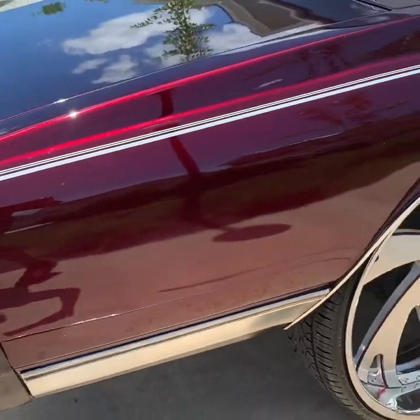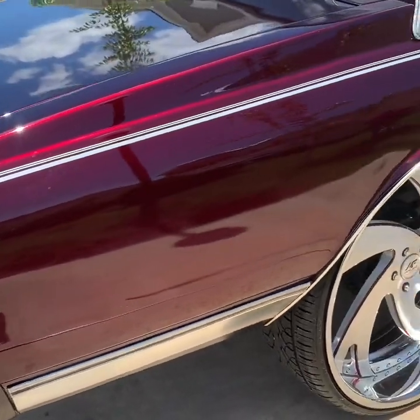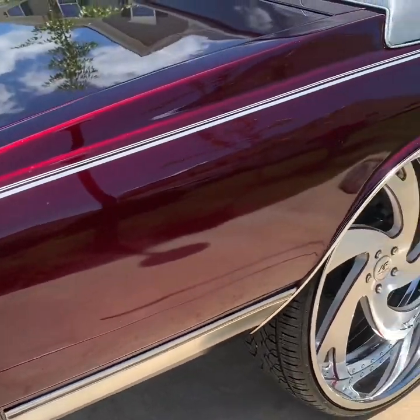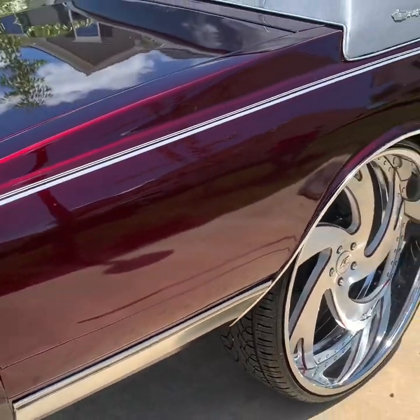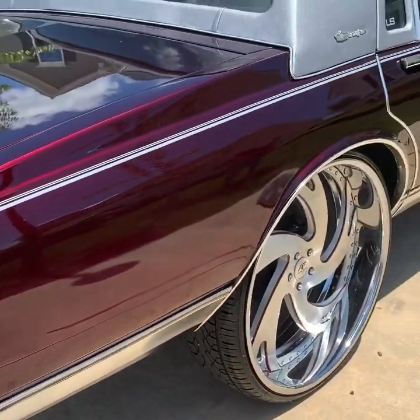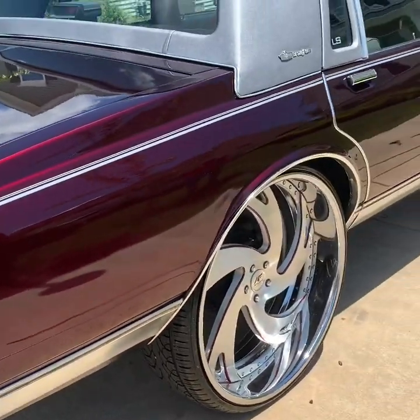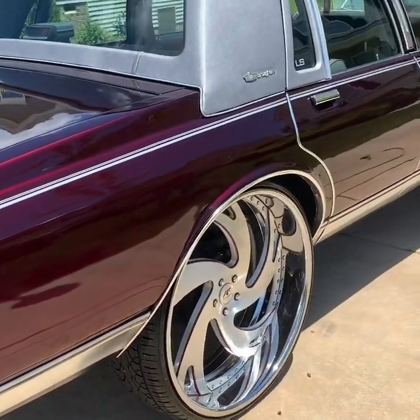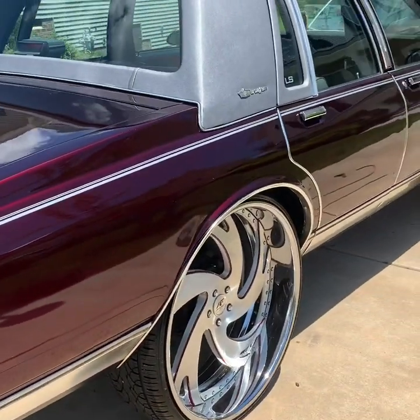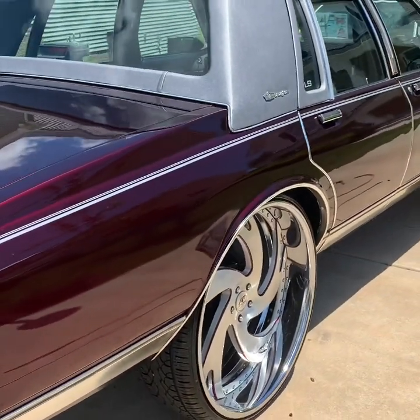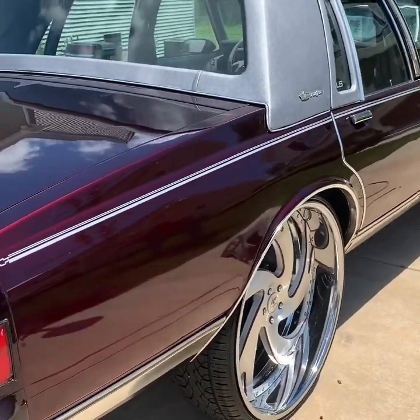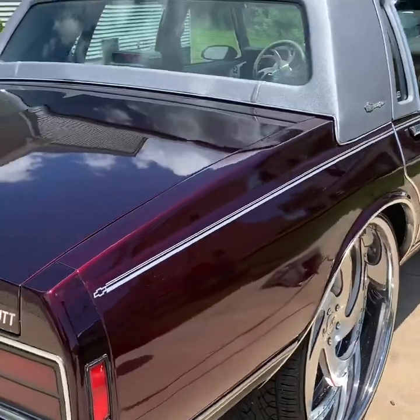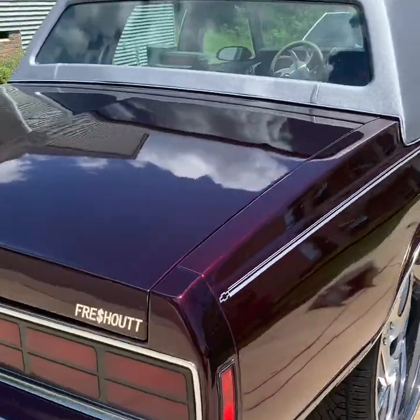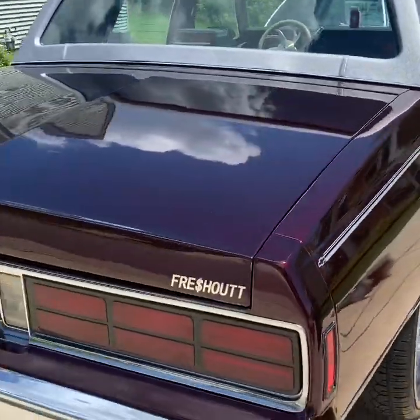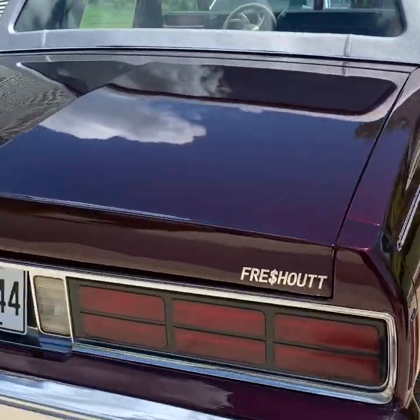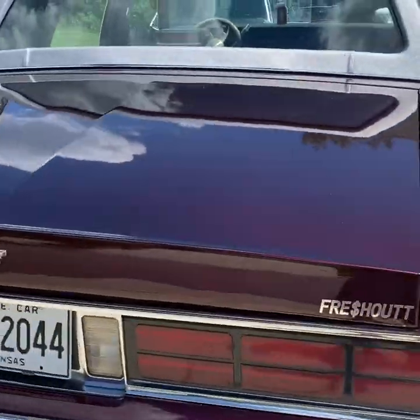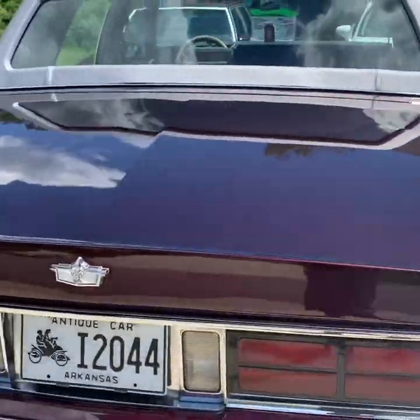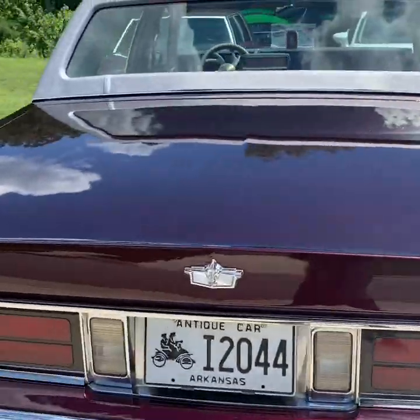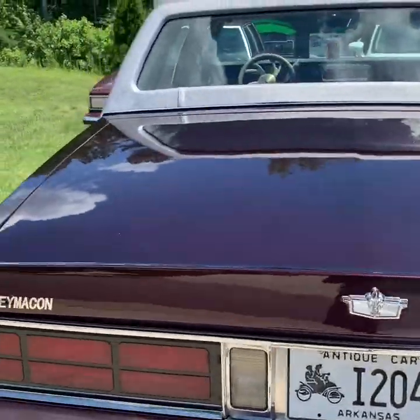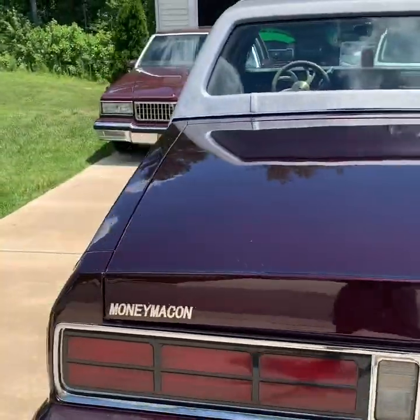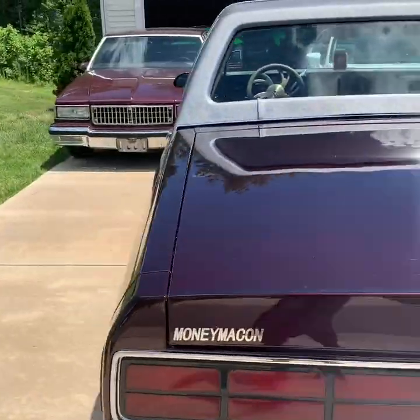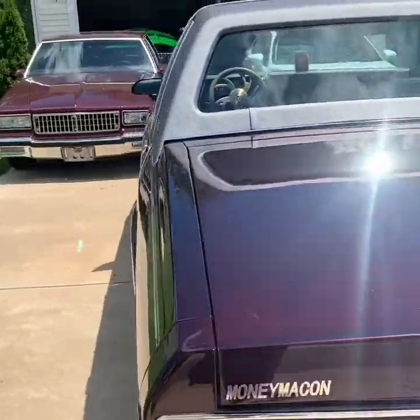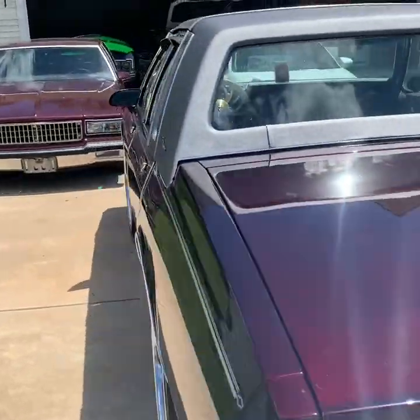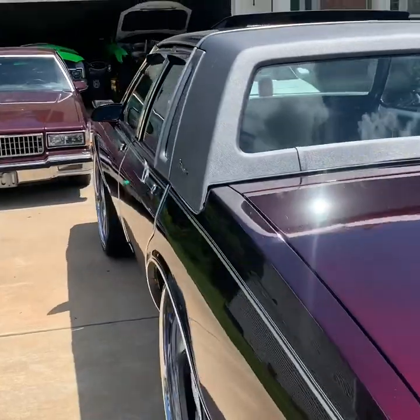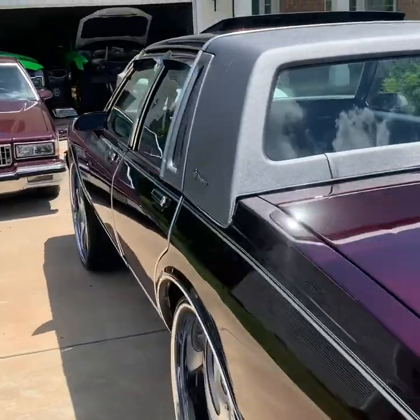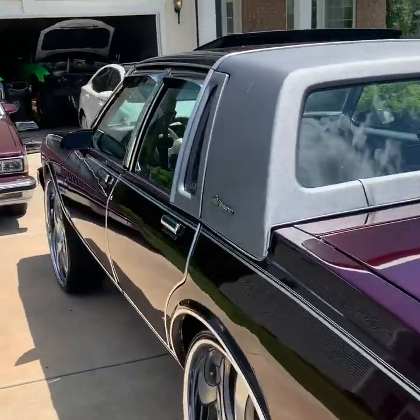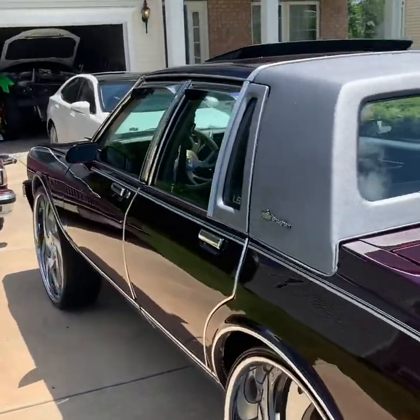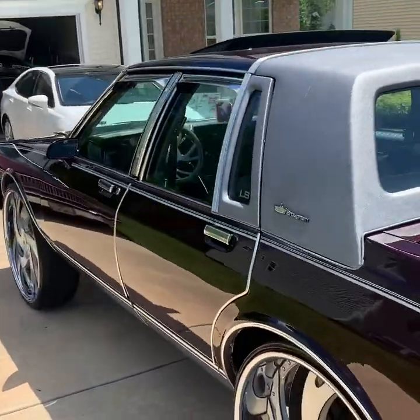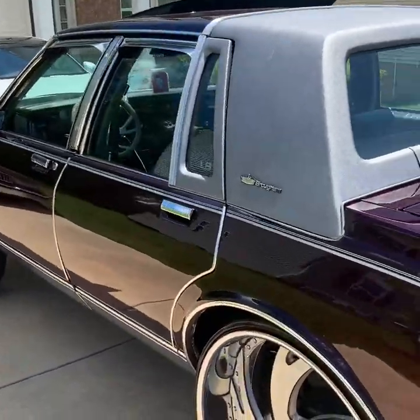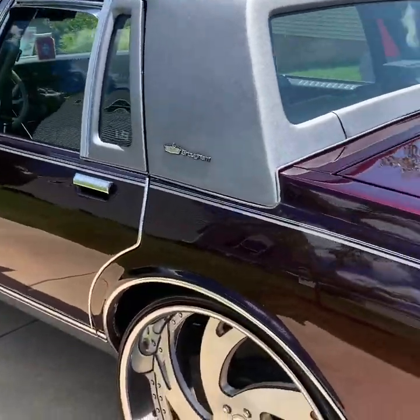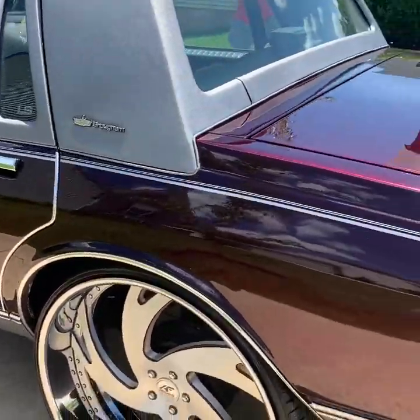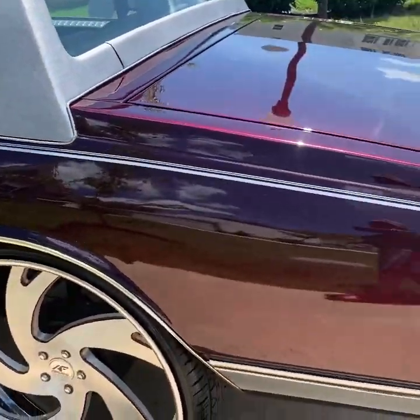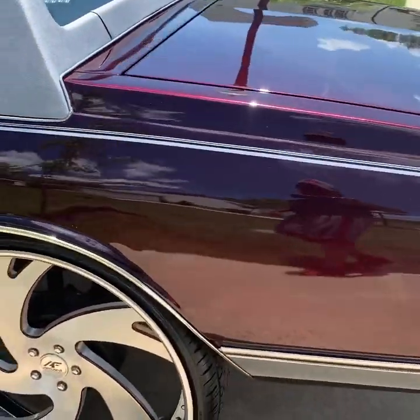Then probably bust it down, clean it up real good, let y'all see the before and after. But yeah, it's hot out here. I'm over there chilling at my dog's crib, man. We're going to put this work in.